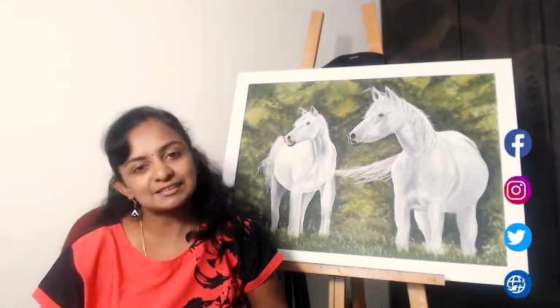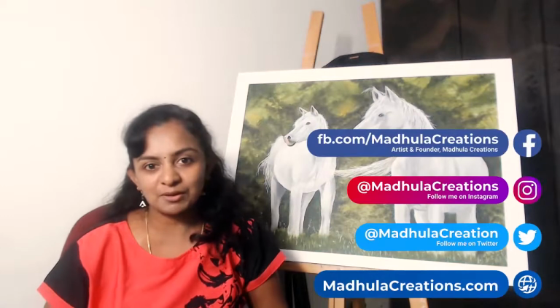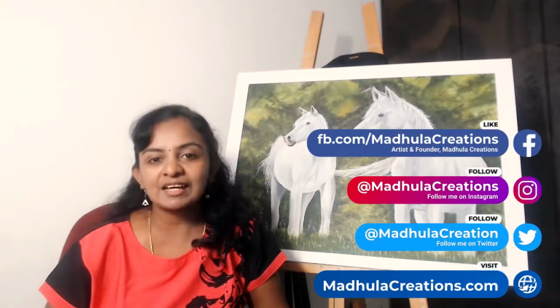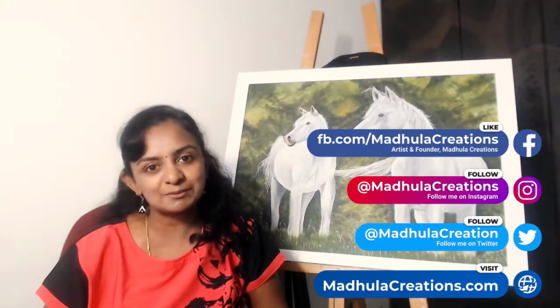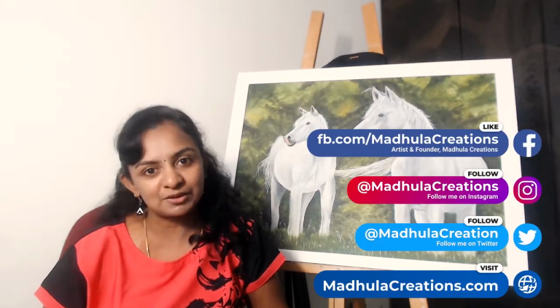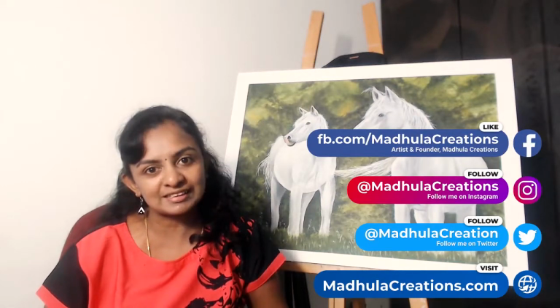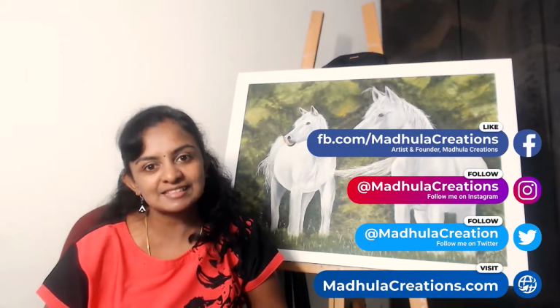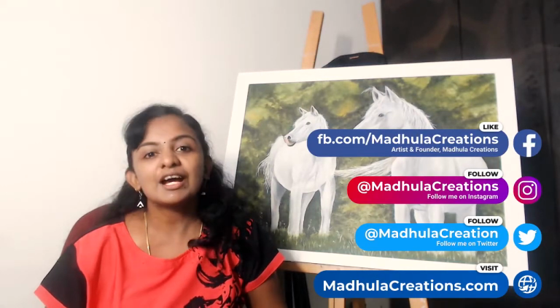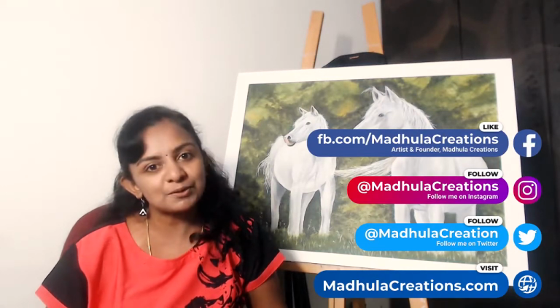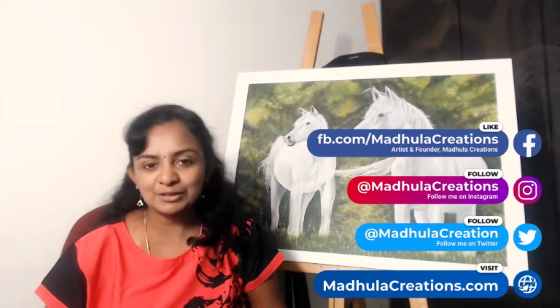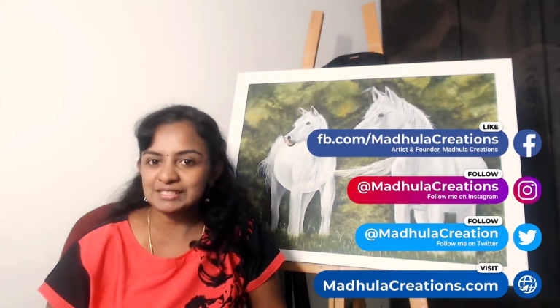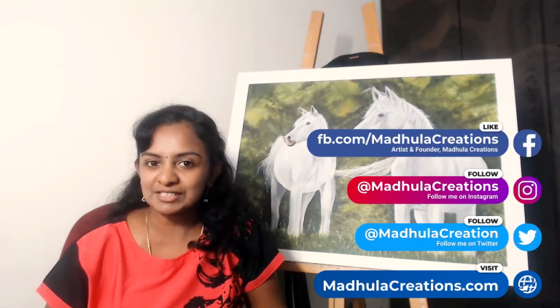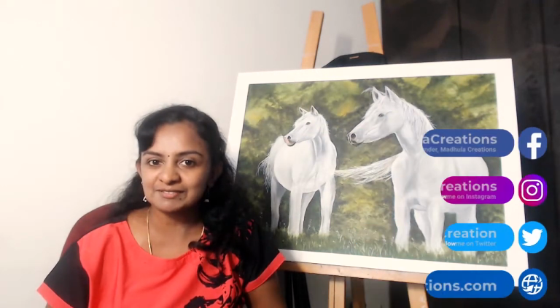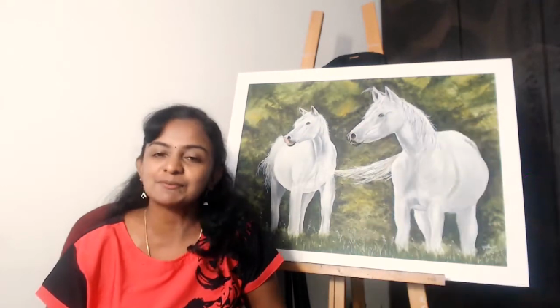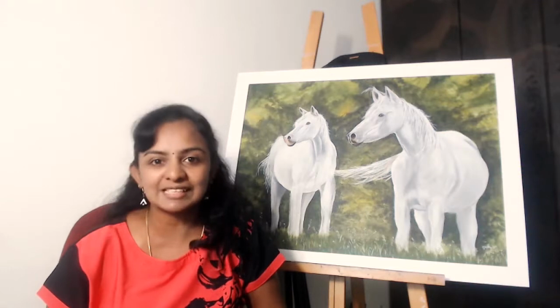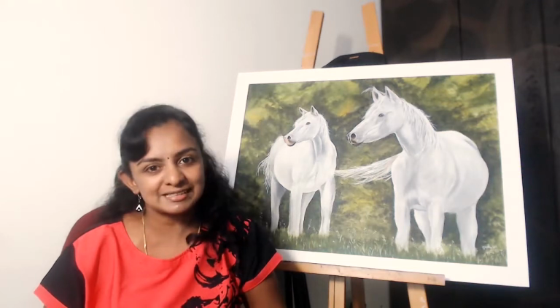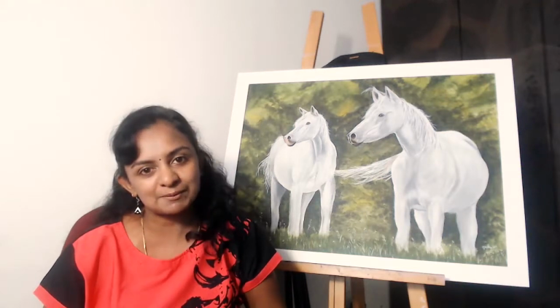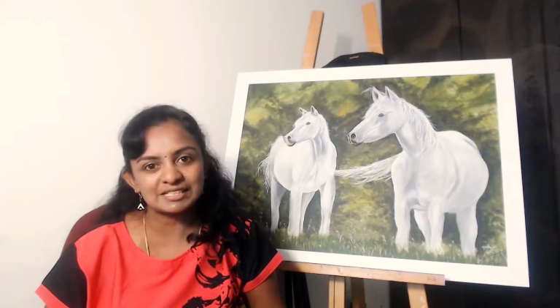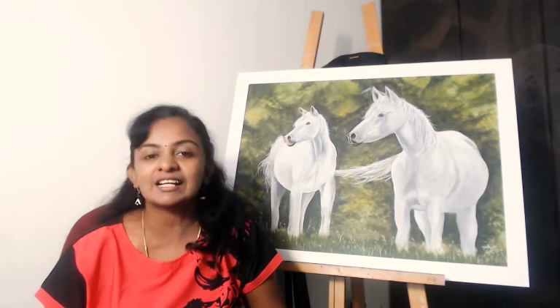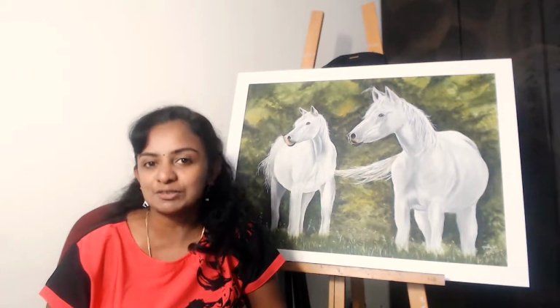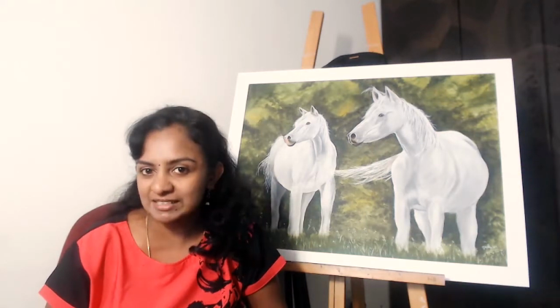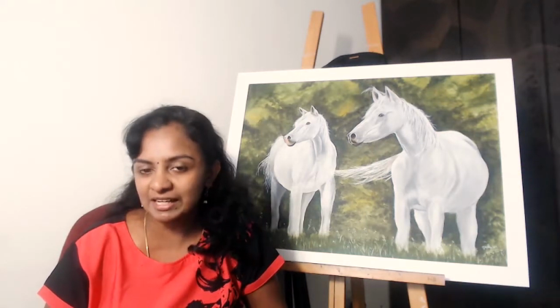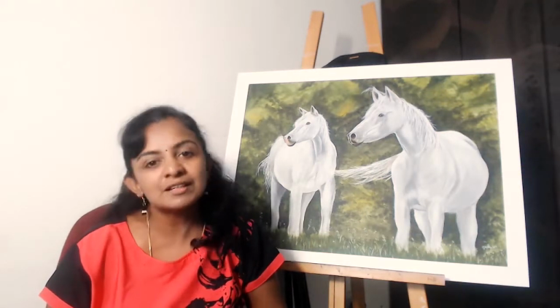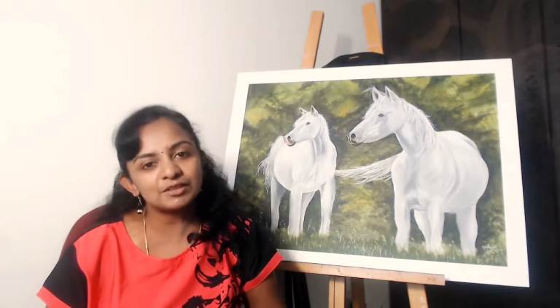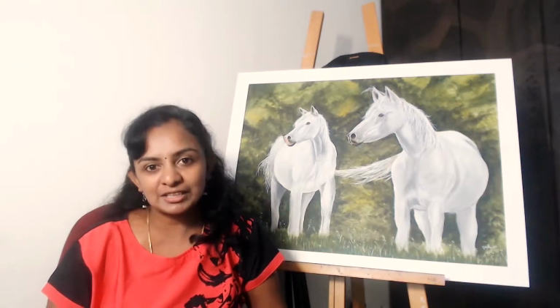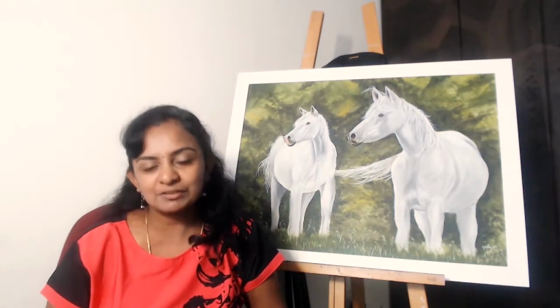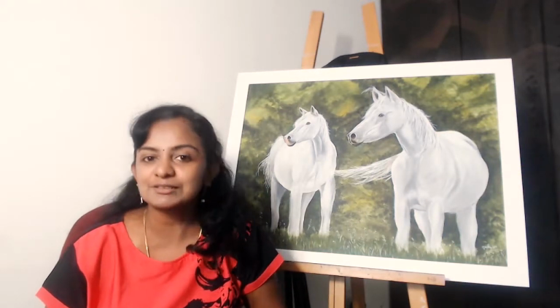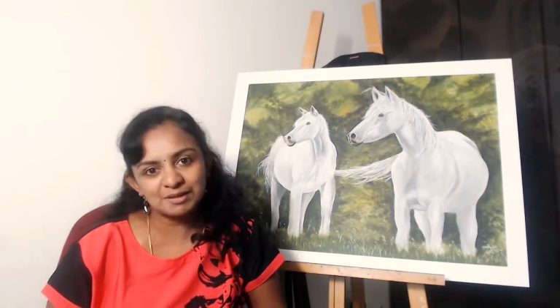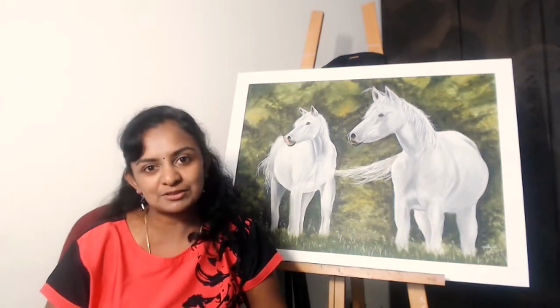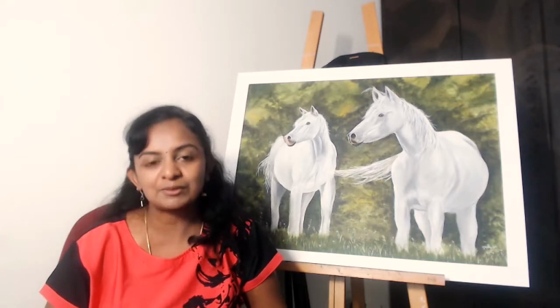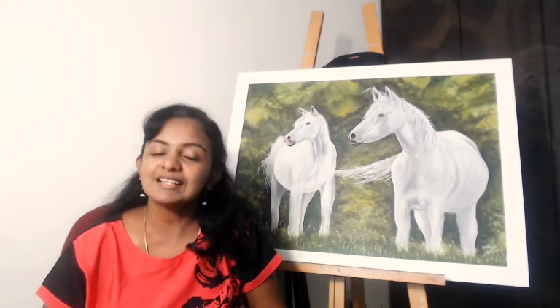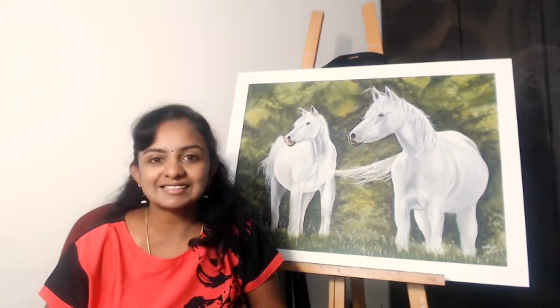This is Modula, the artist behind Modula Creations. I do post video tutorials every single week, so please consider subscribing to my channel and also smash the bell icon so that you get notified as soon as my videos are out. Let's get started.